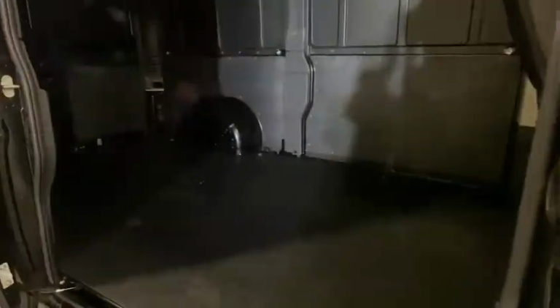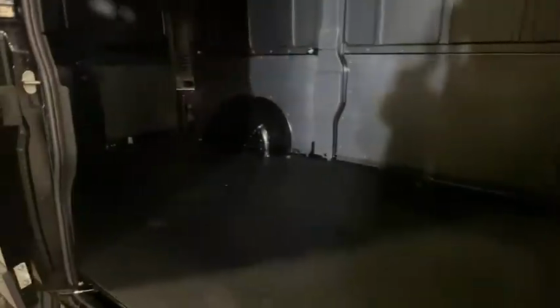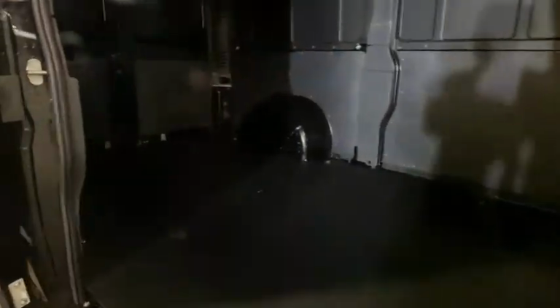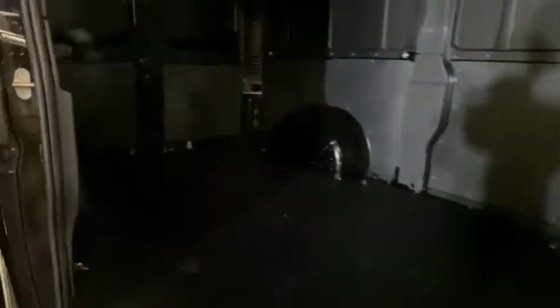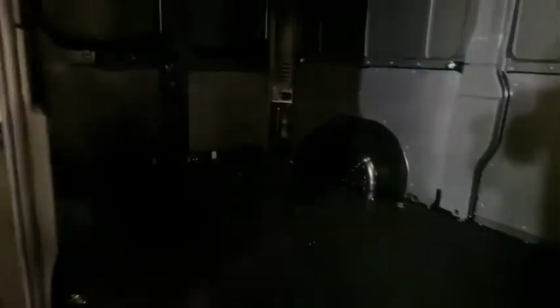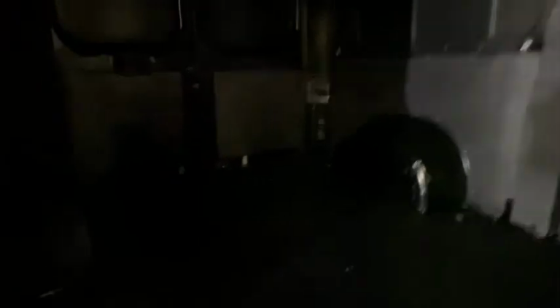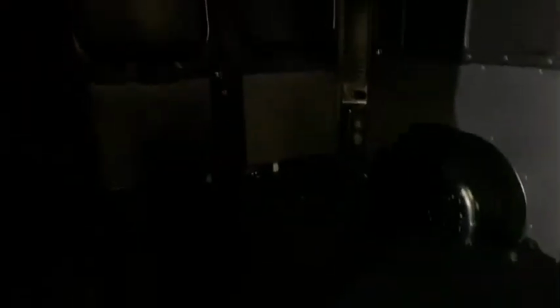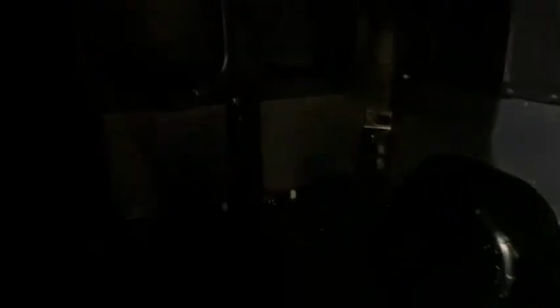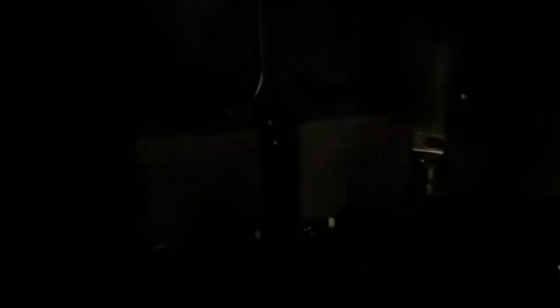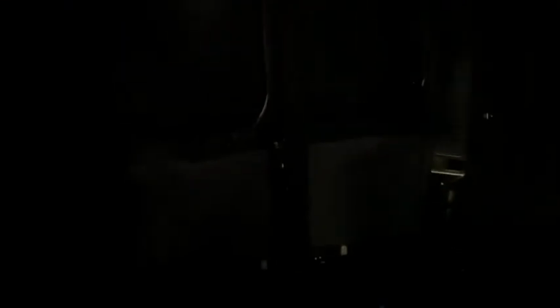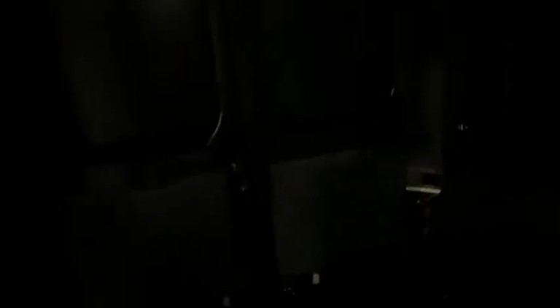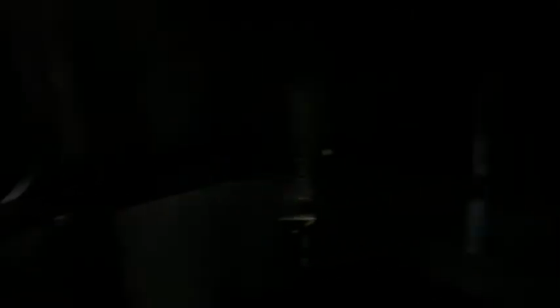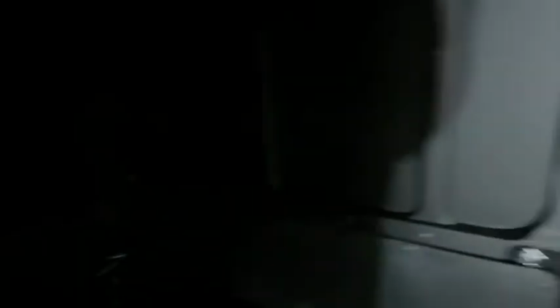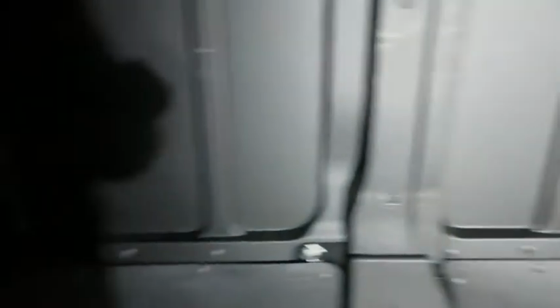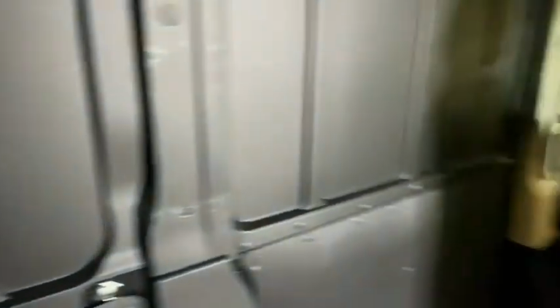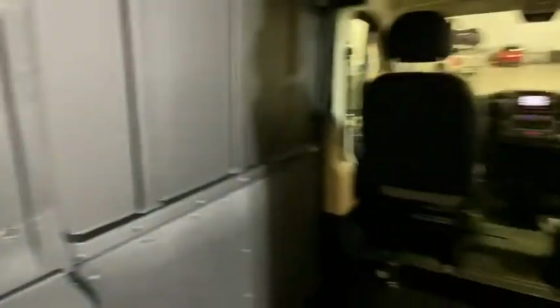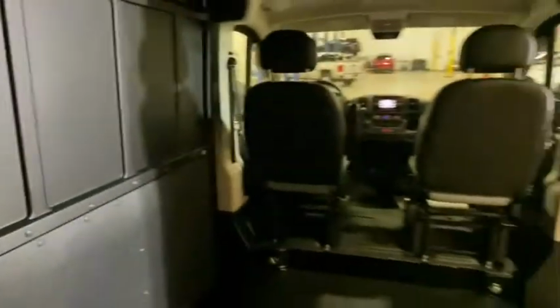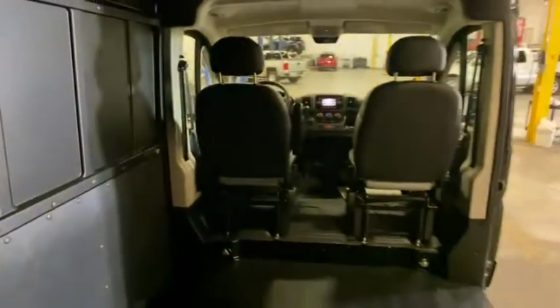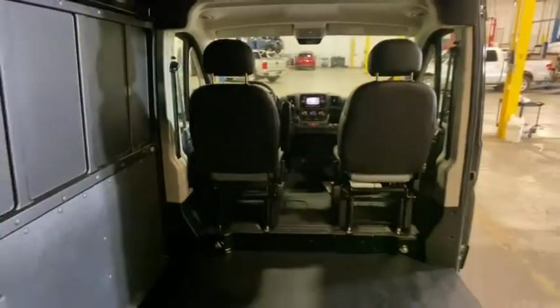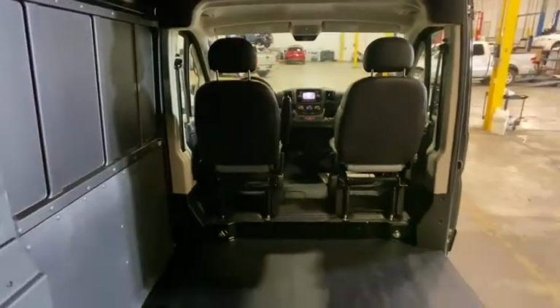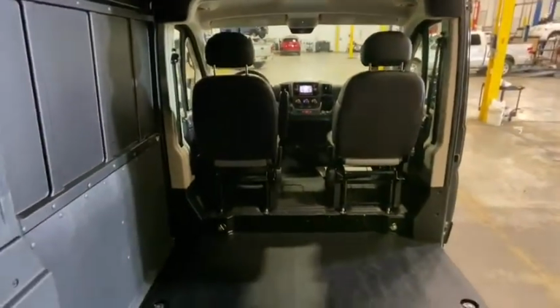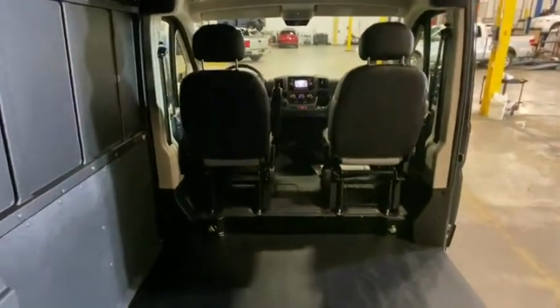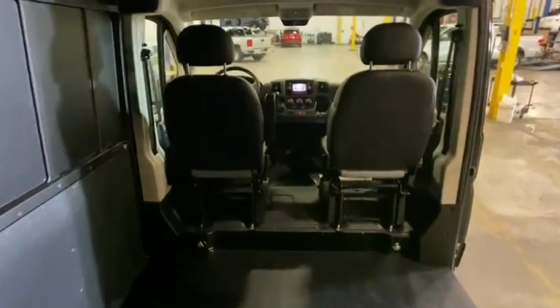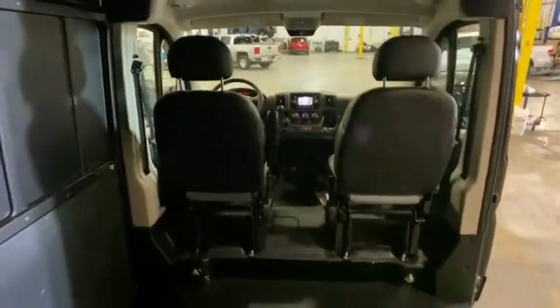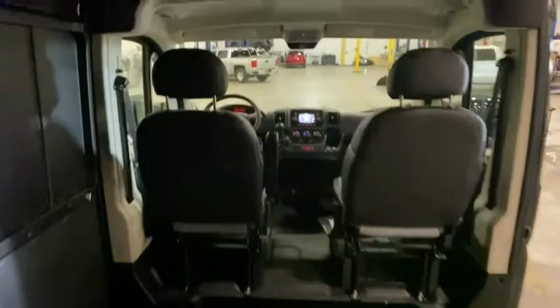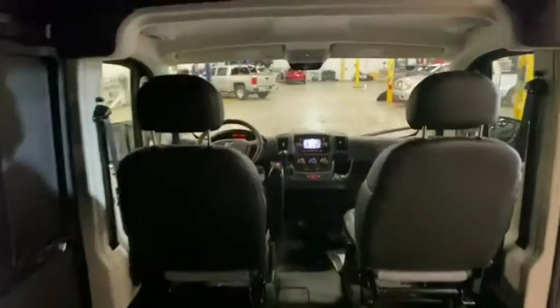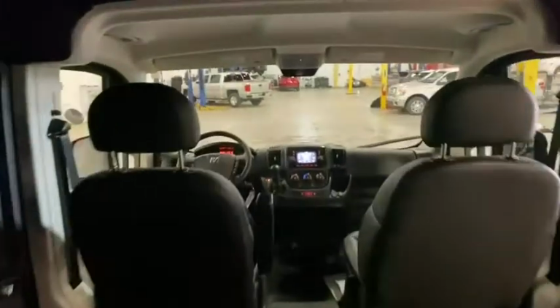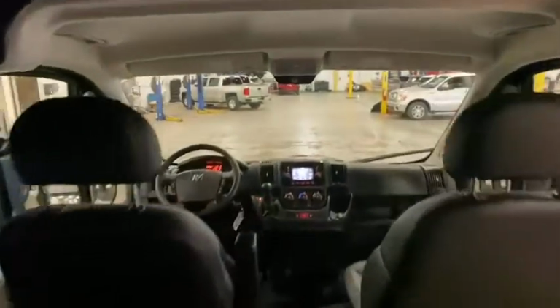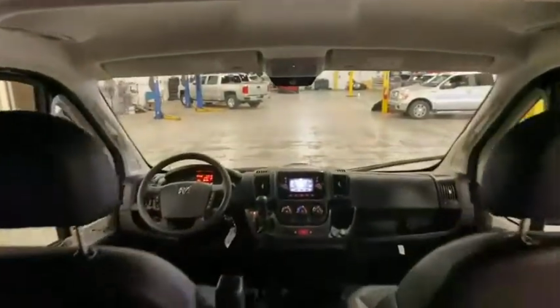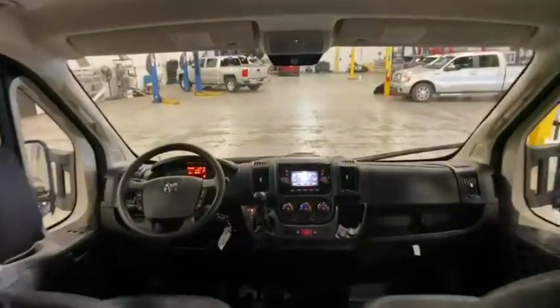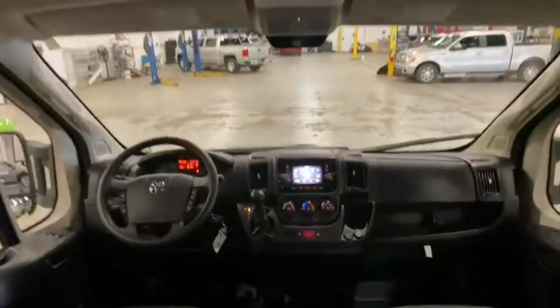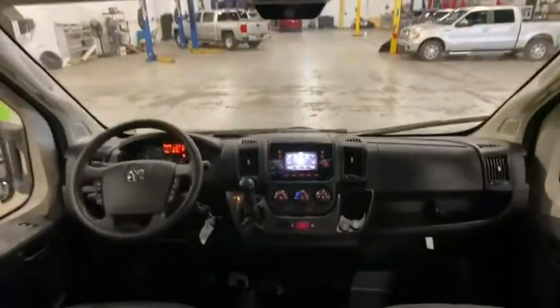Front reading lamps, rear view camera, cloth bucket seats, low tire pressure warning, front wheel independent suspension, four-piece floor mat set.